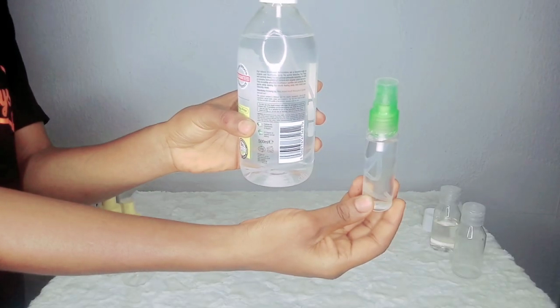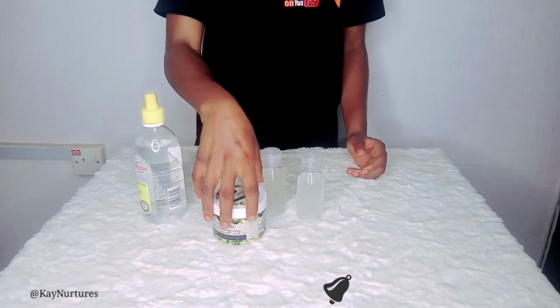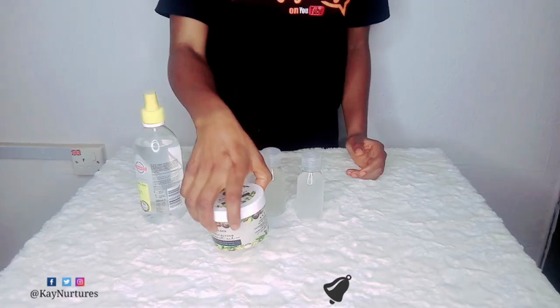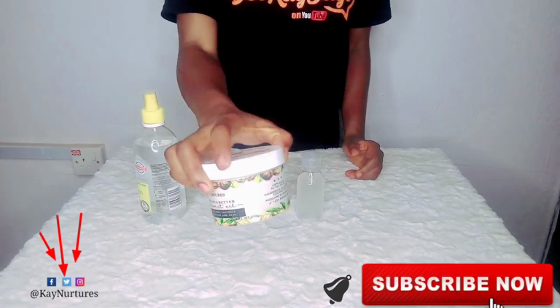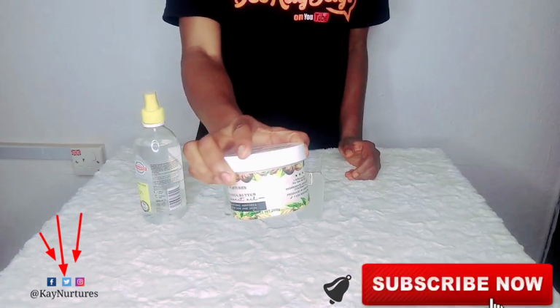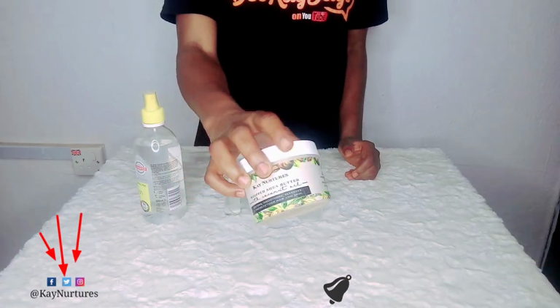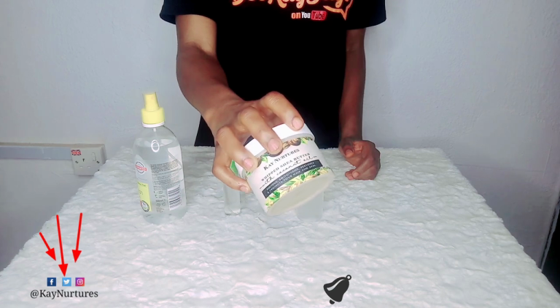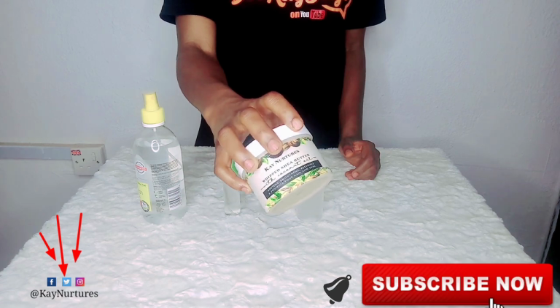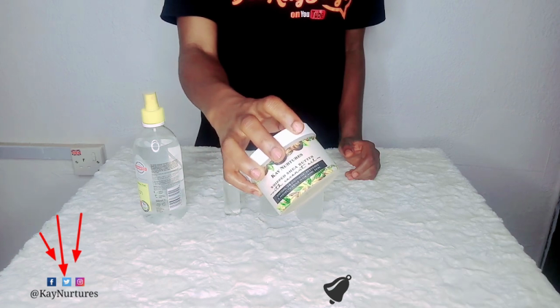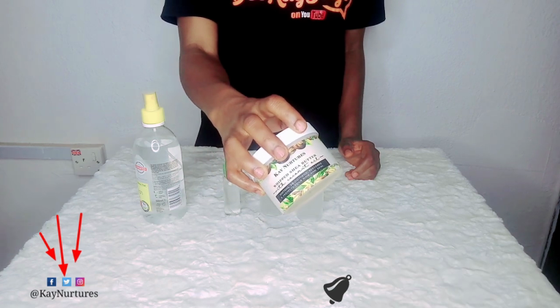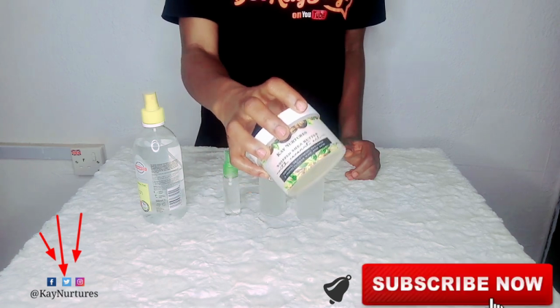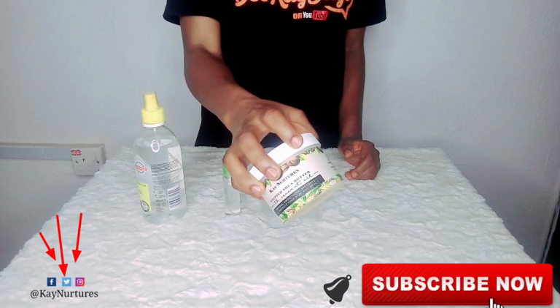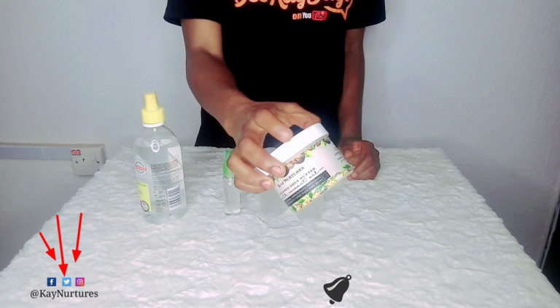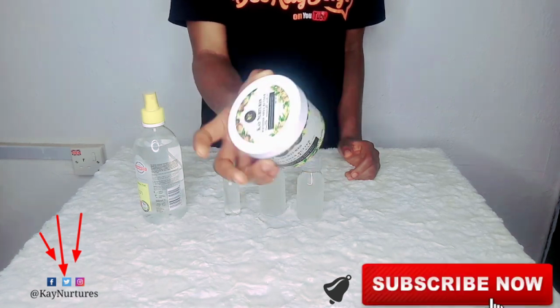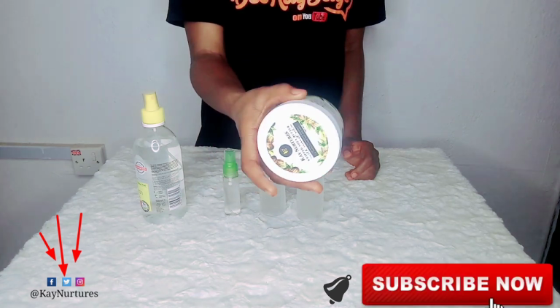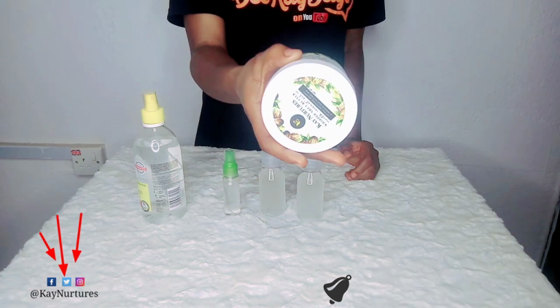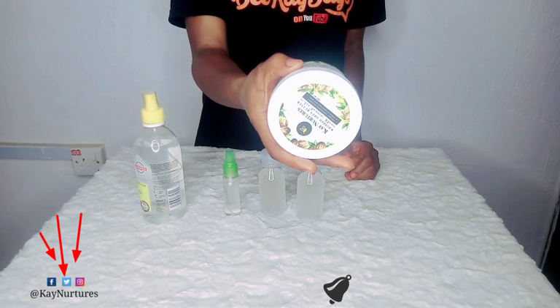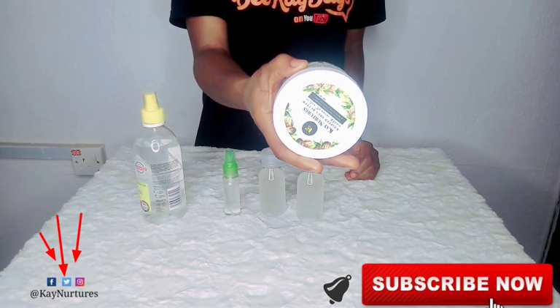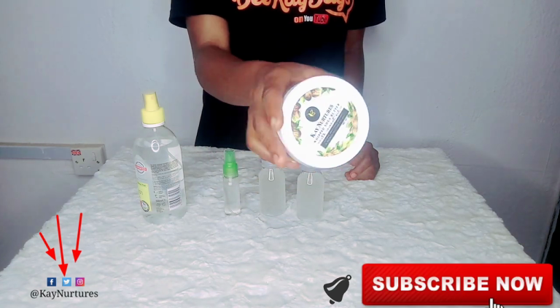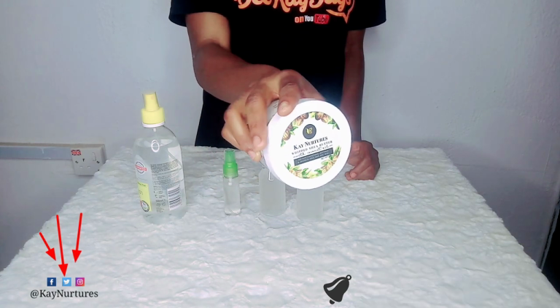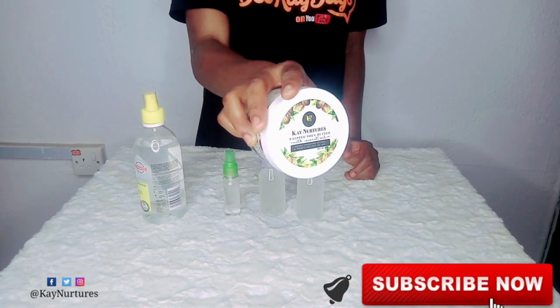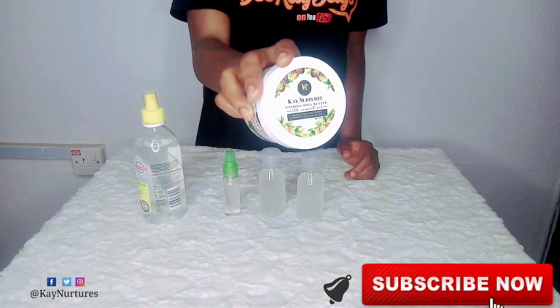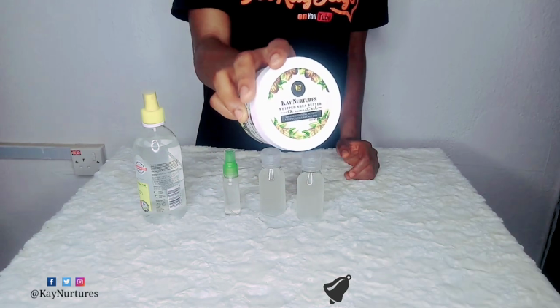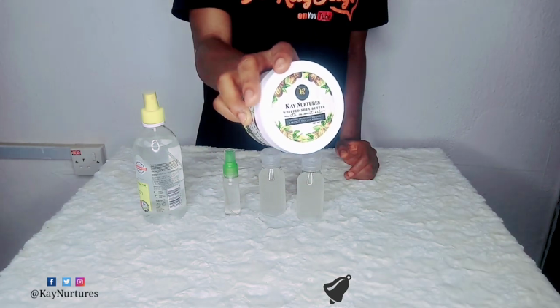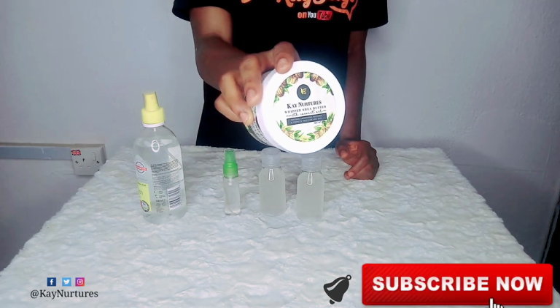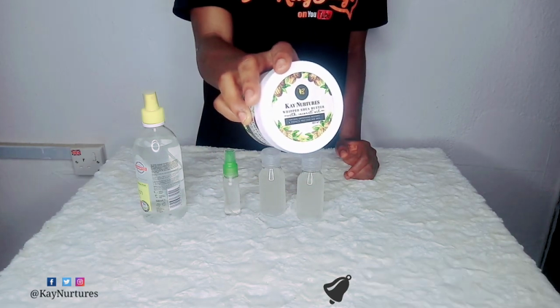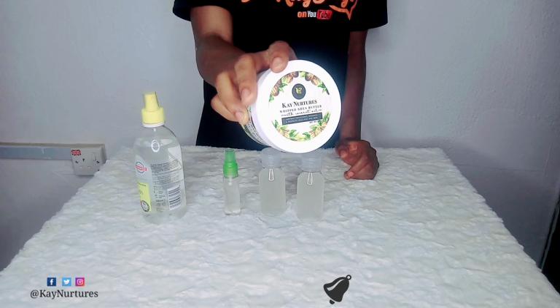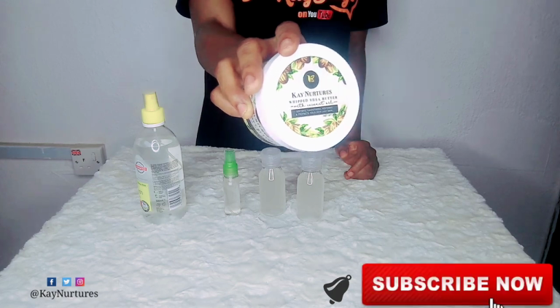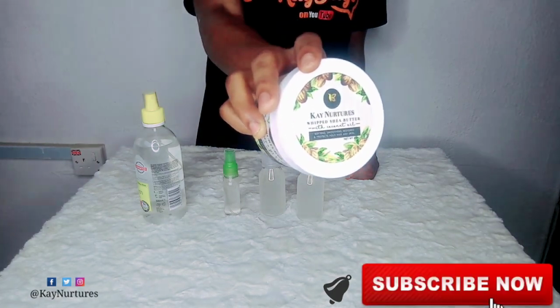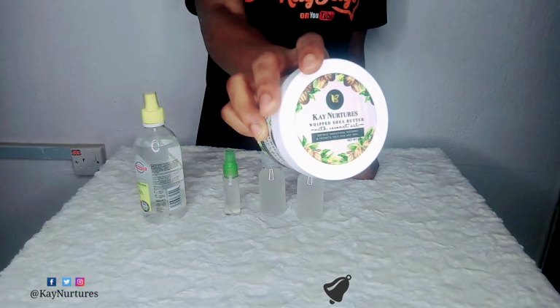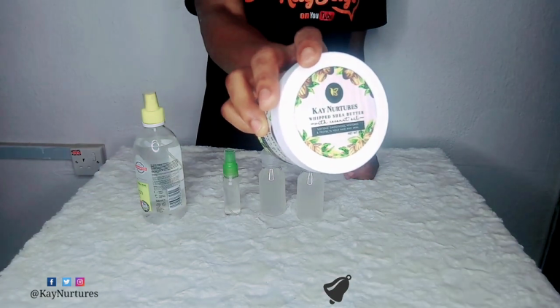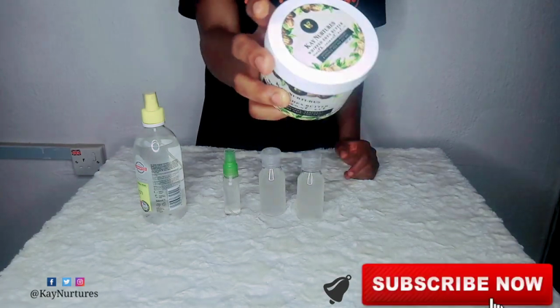I prefer using shea butter with coconut oil for moisturising because it gets rid of dry skin.